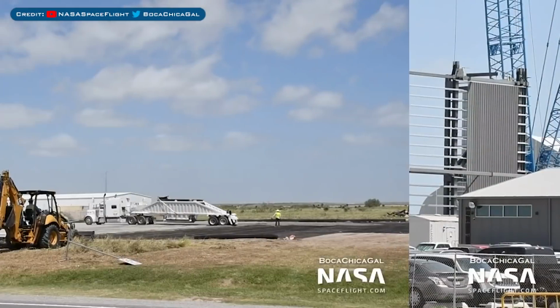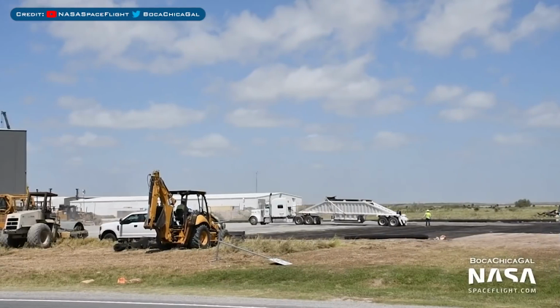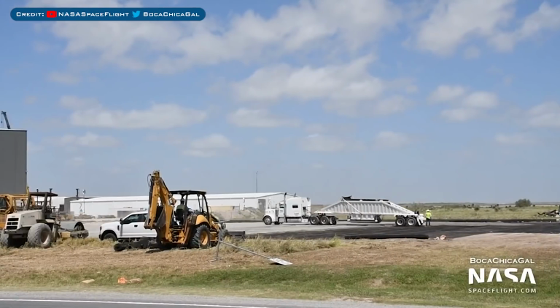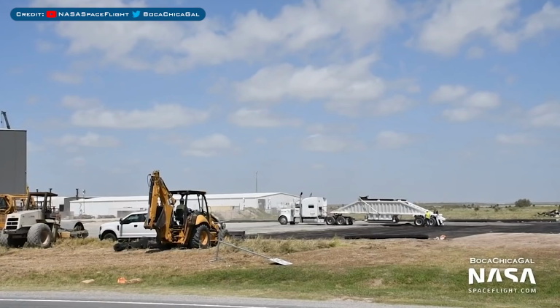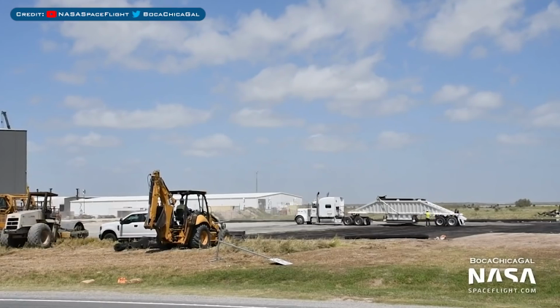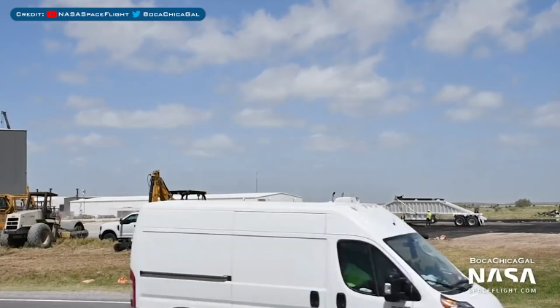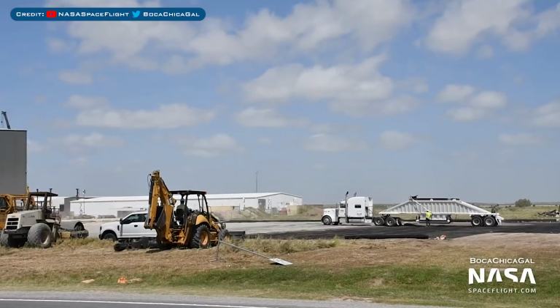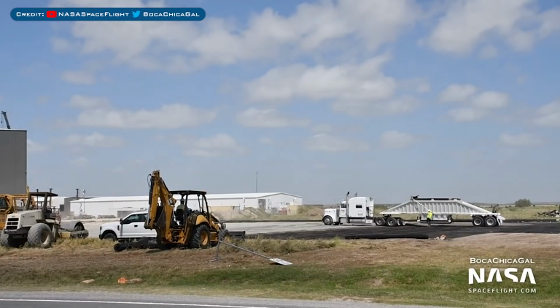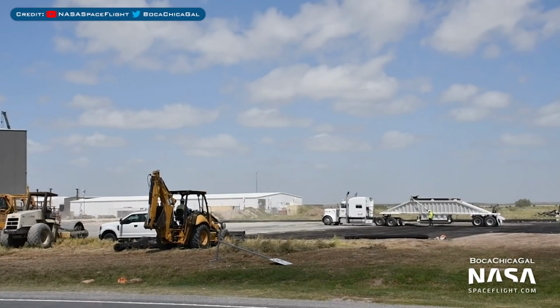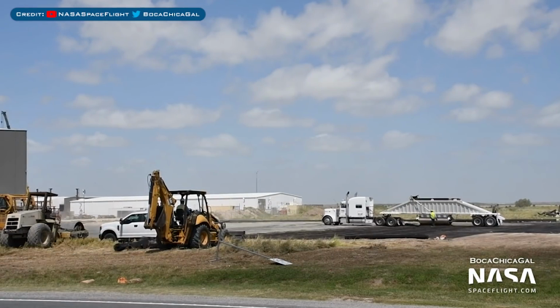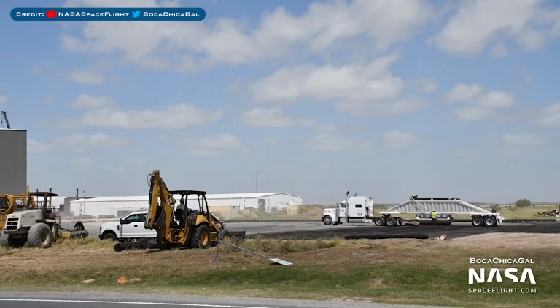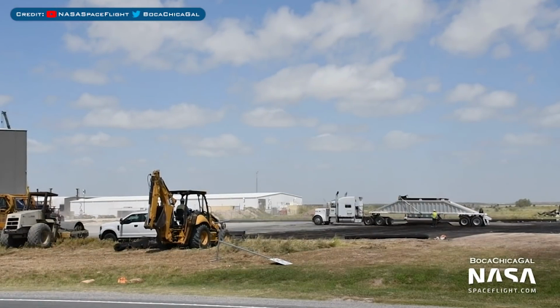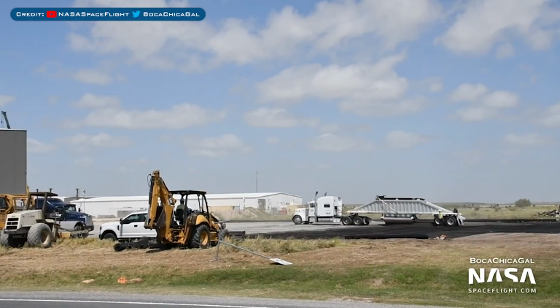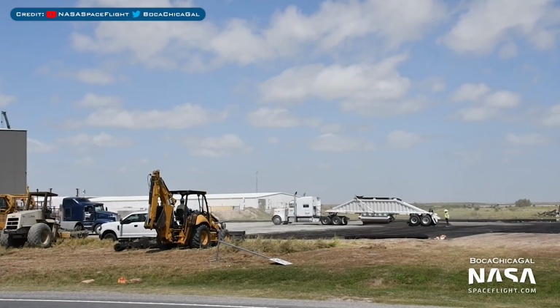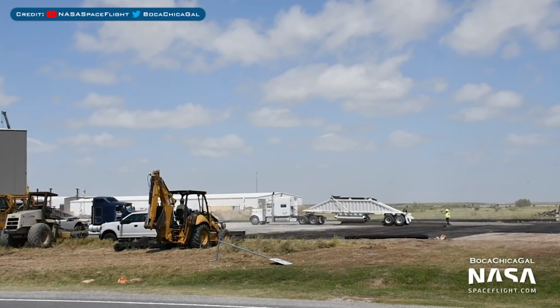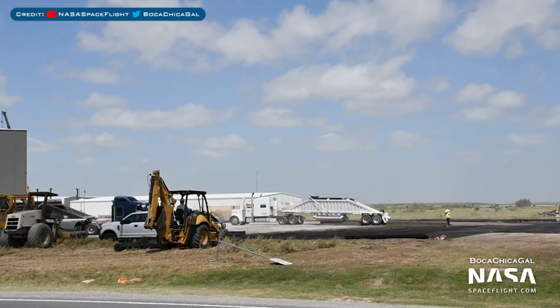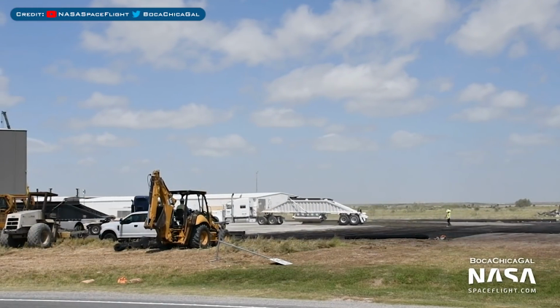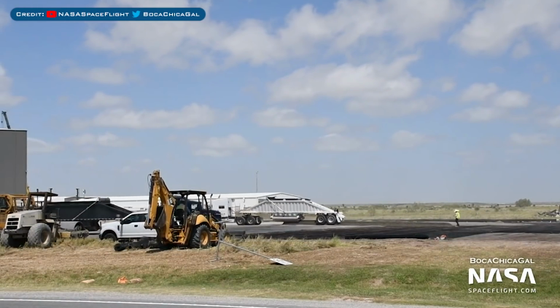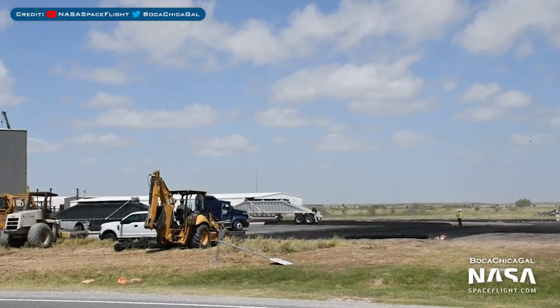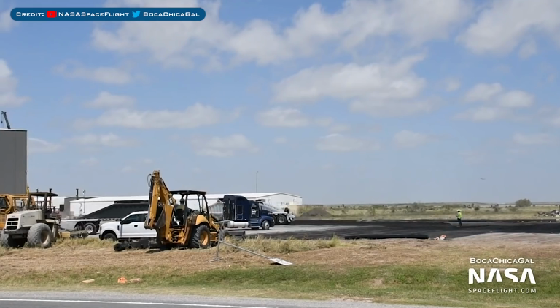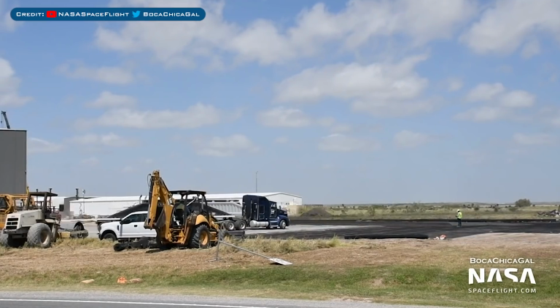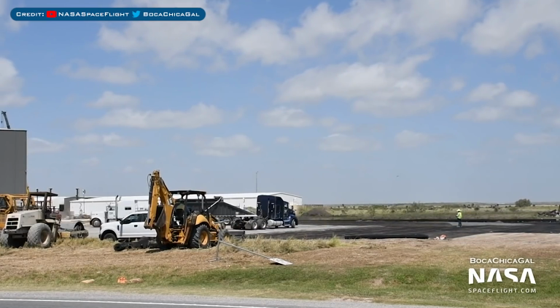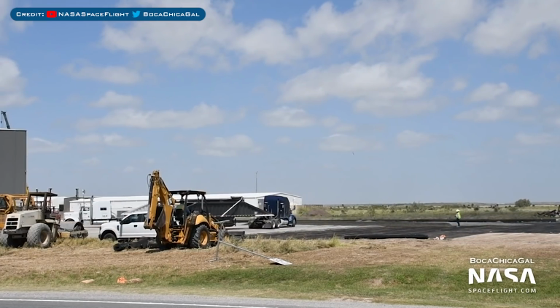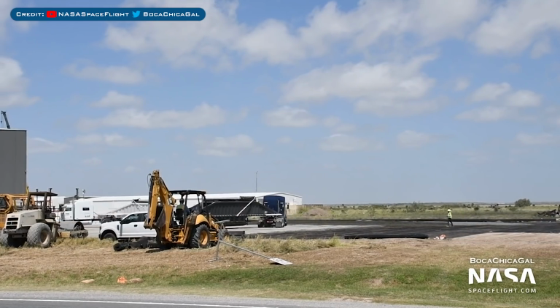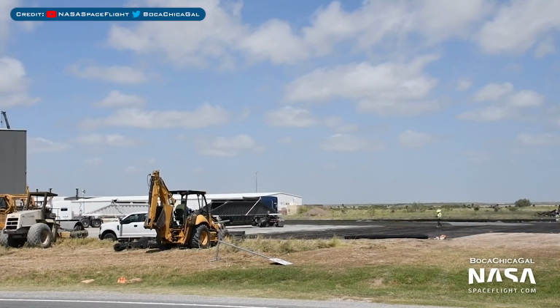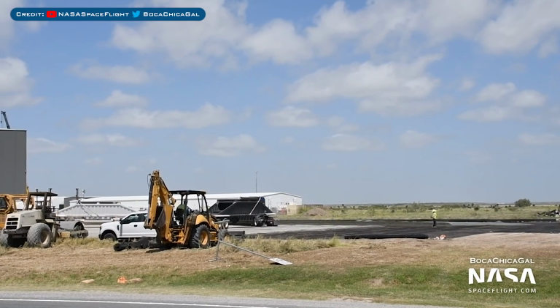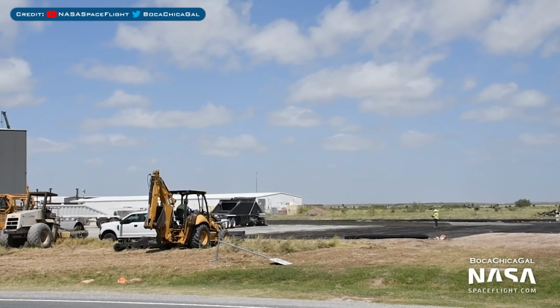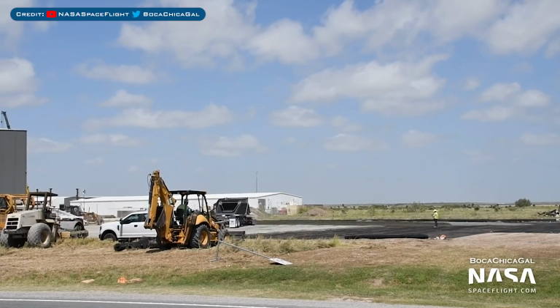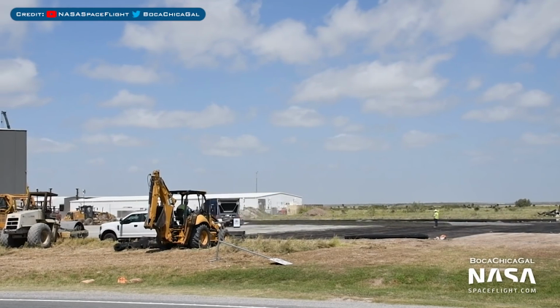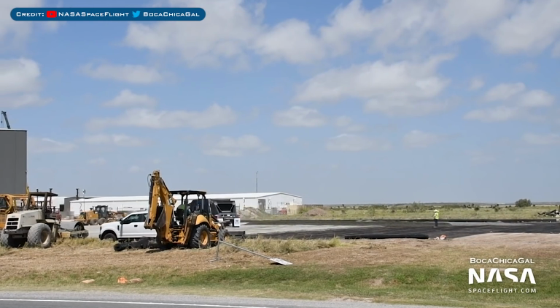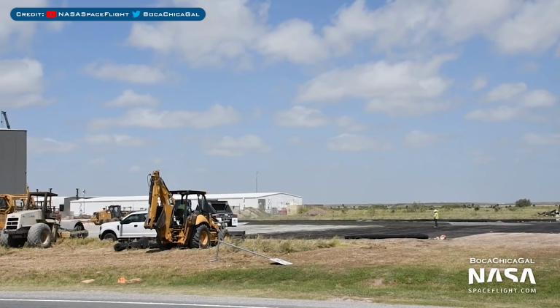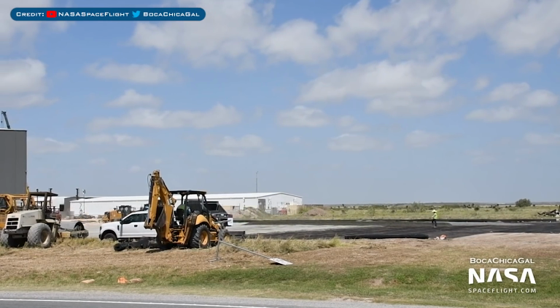Over at the production part of the facility, in the last video we saw workers beginning to expand the area. Whilst it's not clear what they are preparing for, here you can see the latest progress with the groundwork.